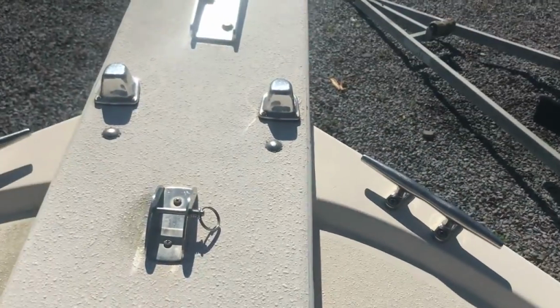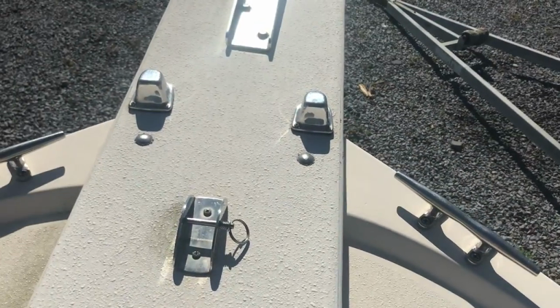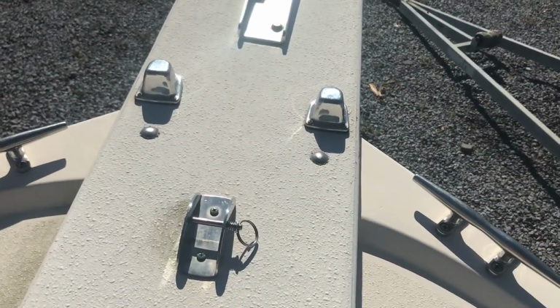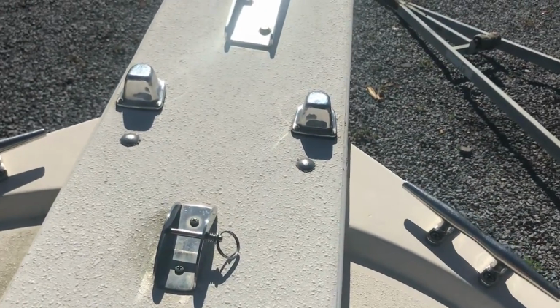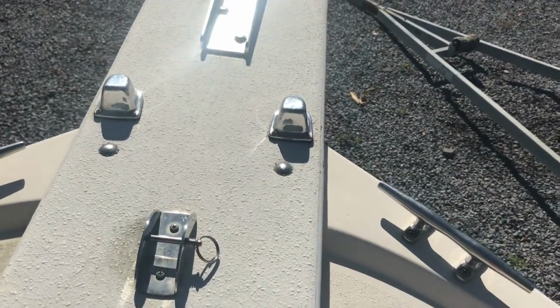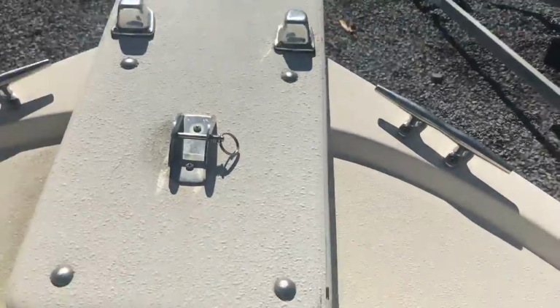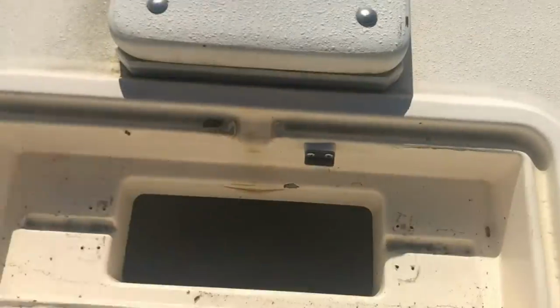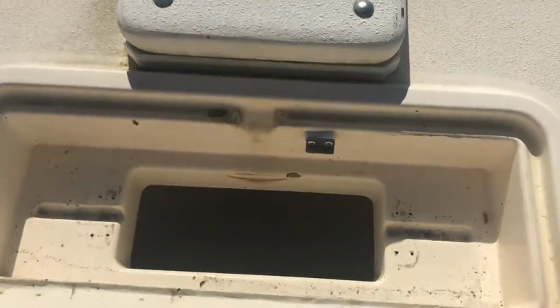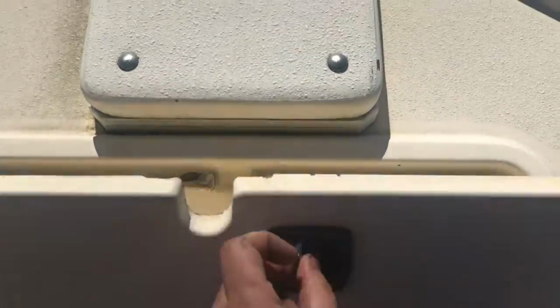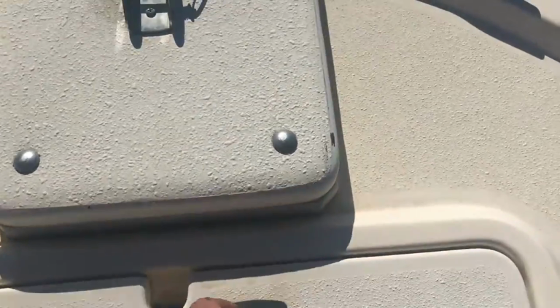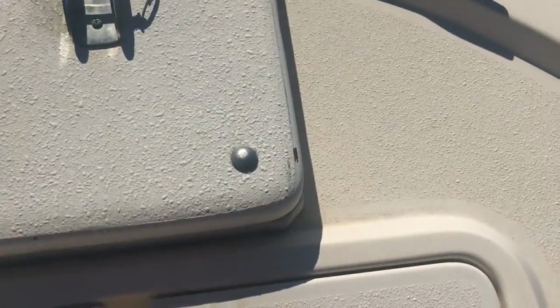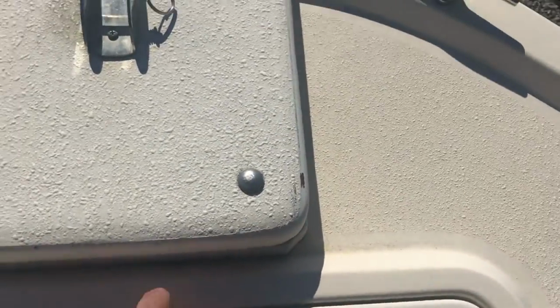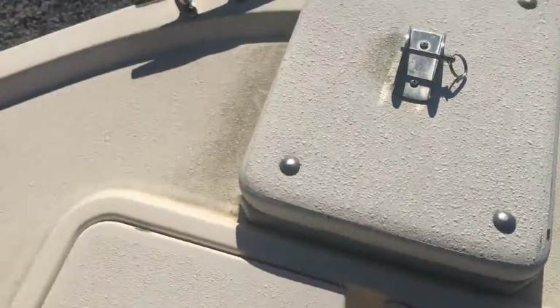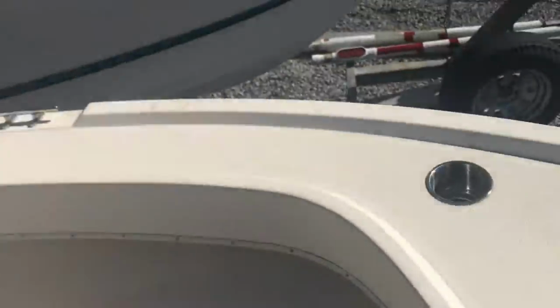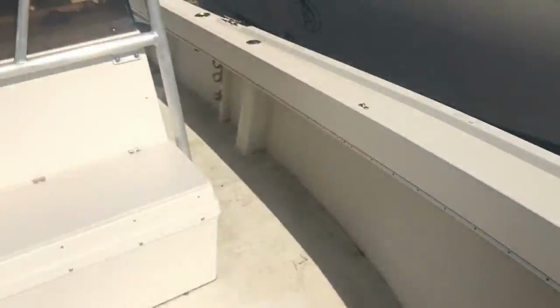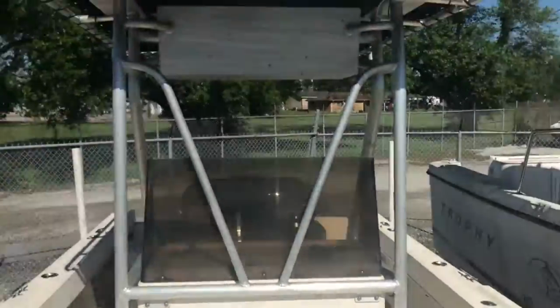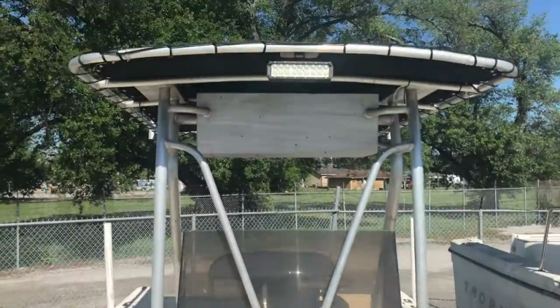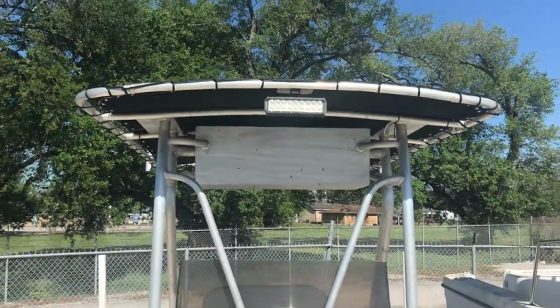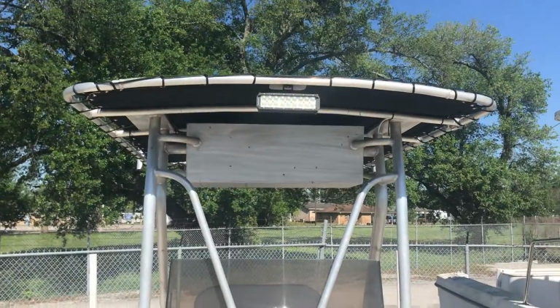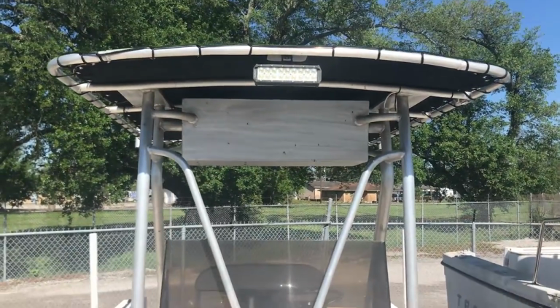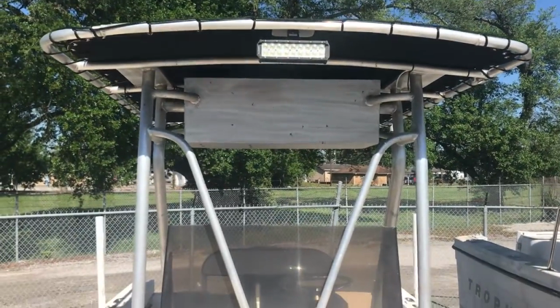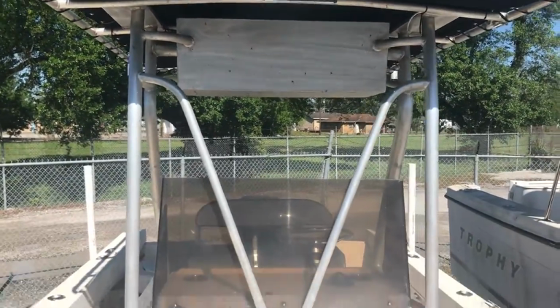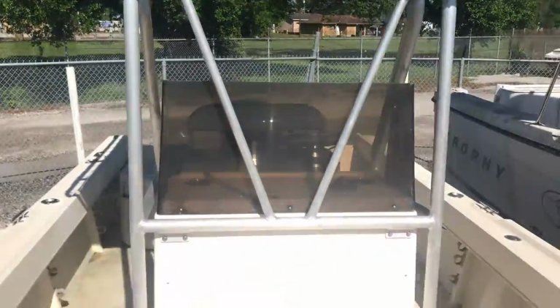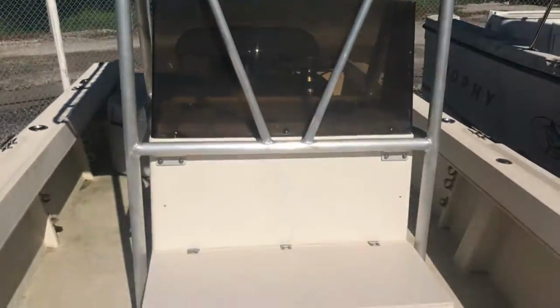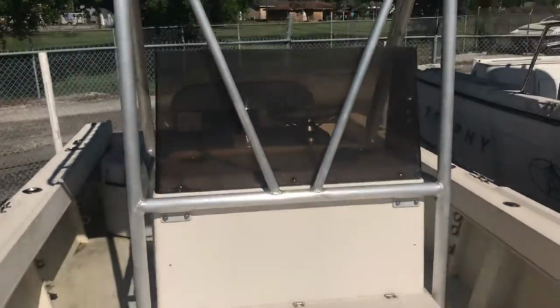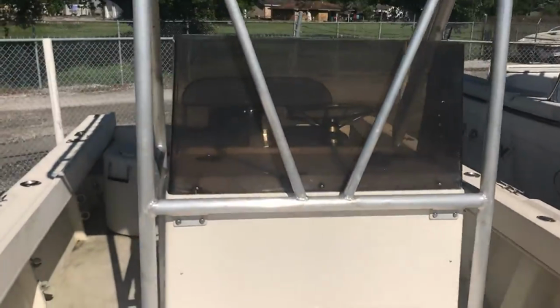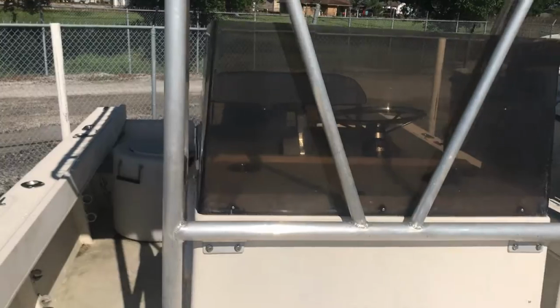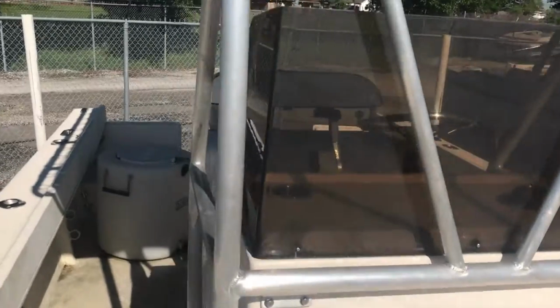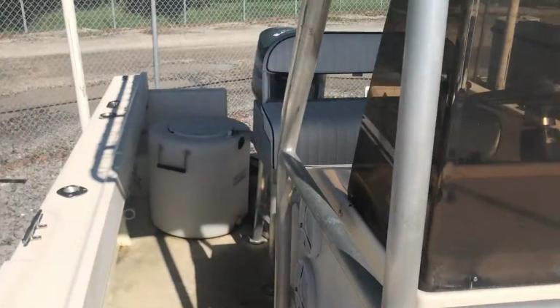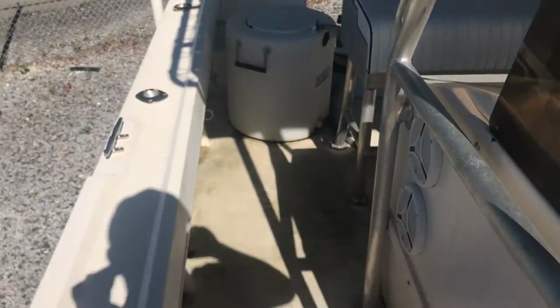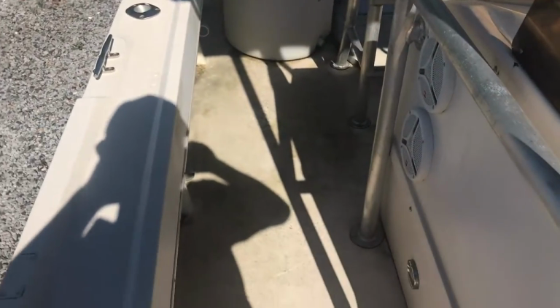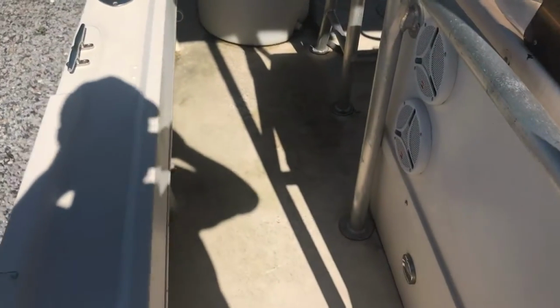Nice pulpit, anchor locking. T-top, LEDs, aluminum box — custom T-top with aluminum work around the side.